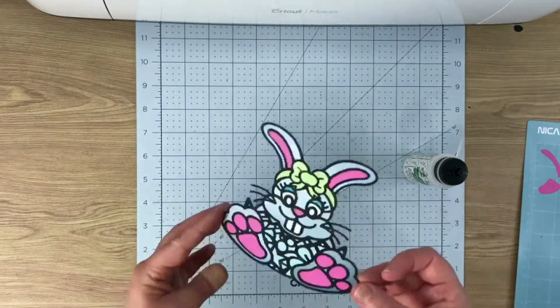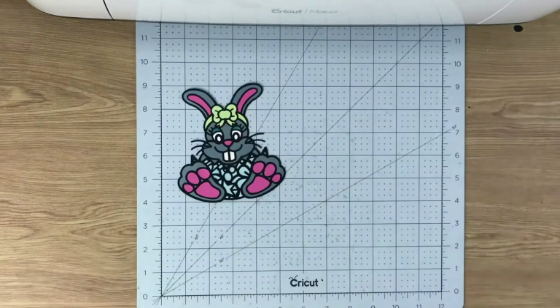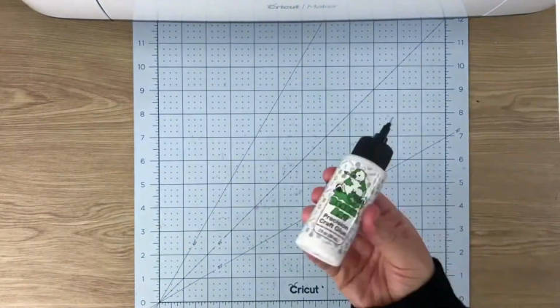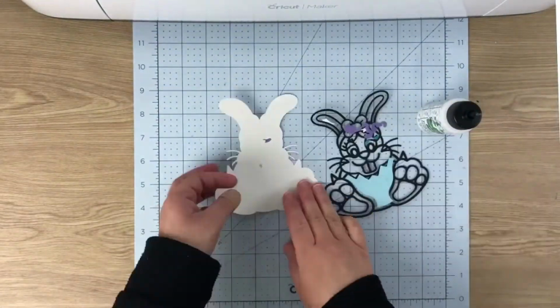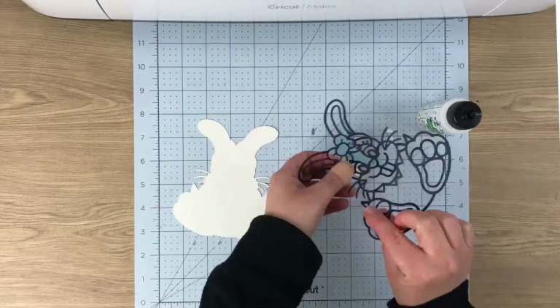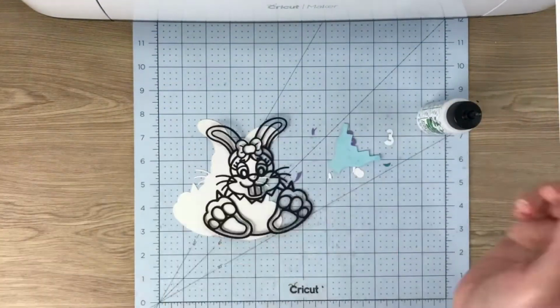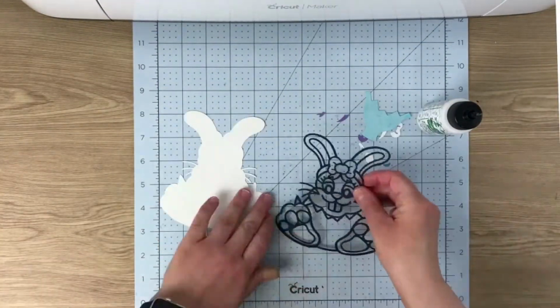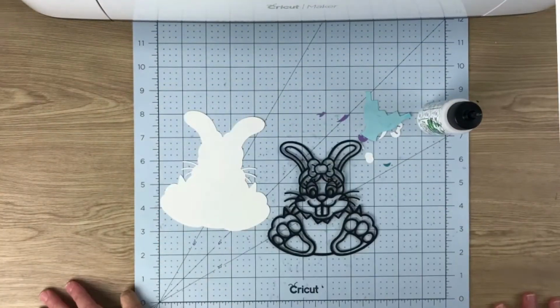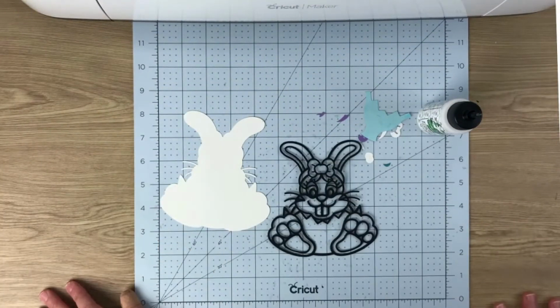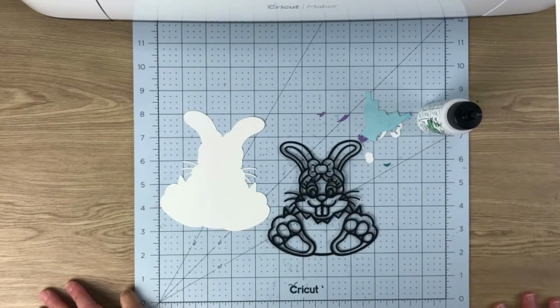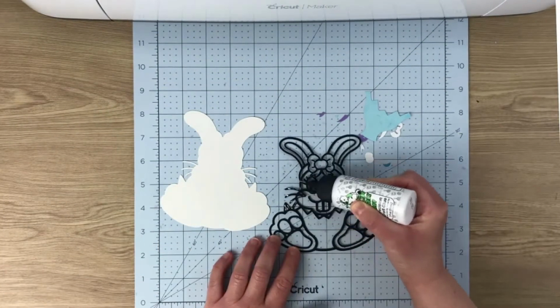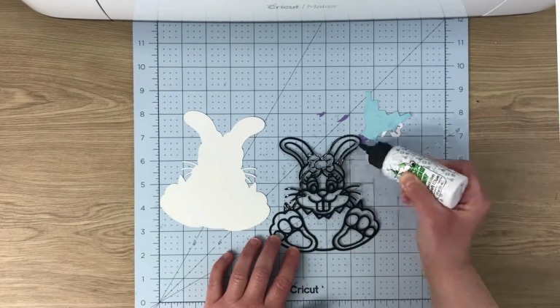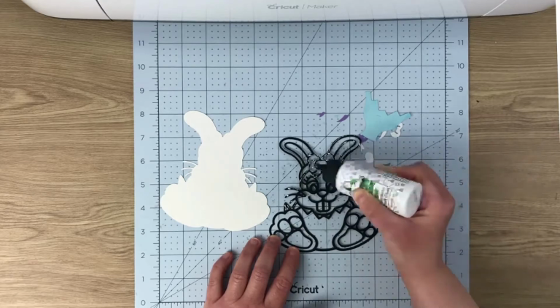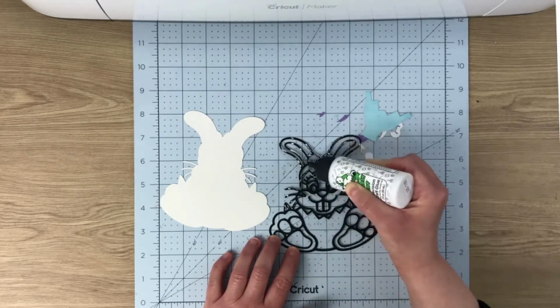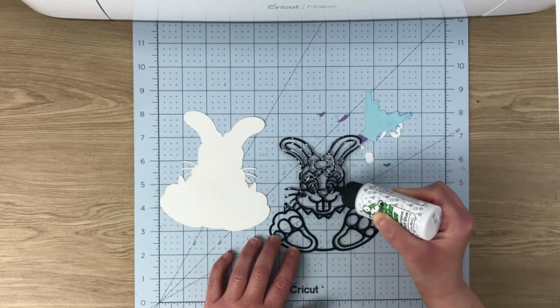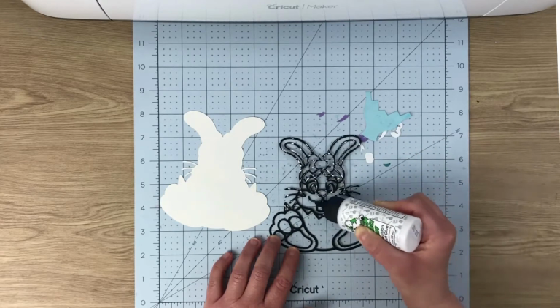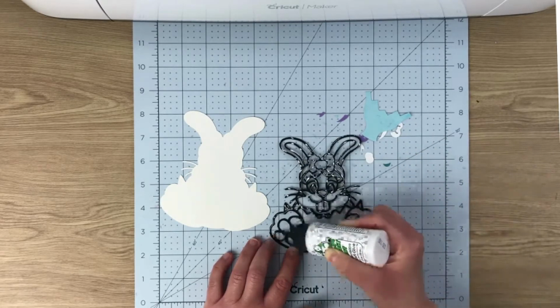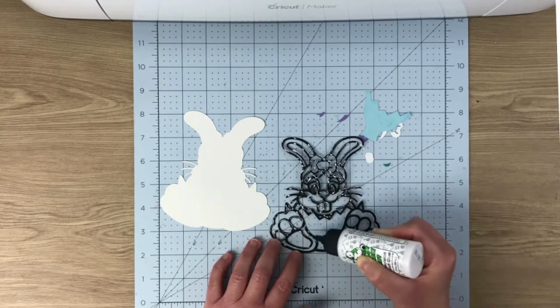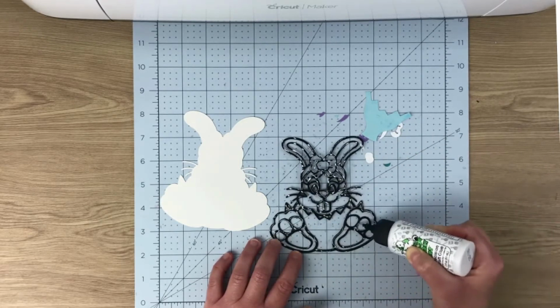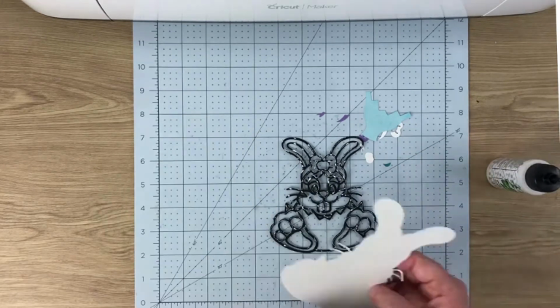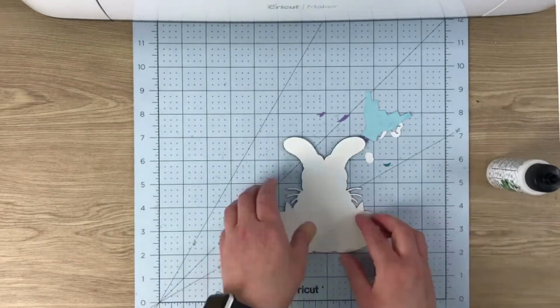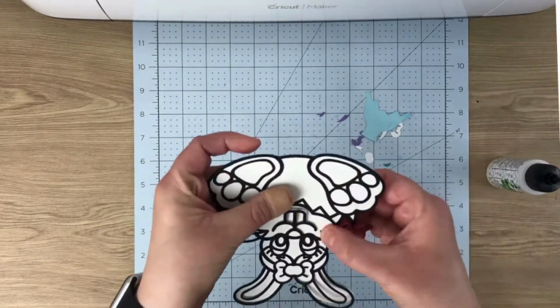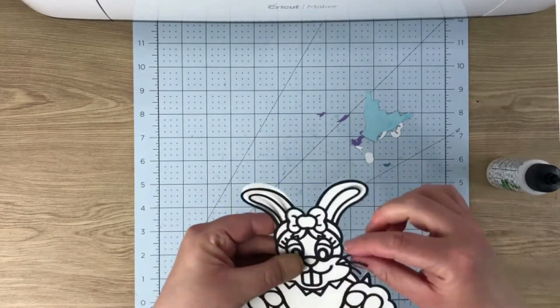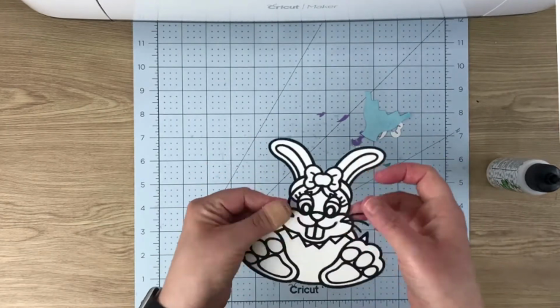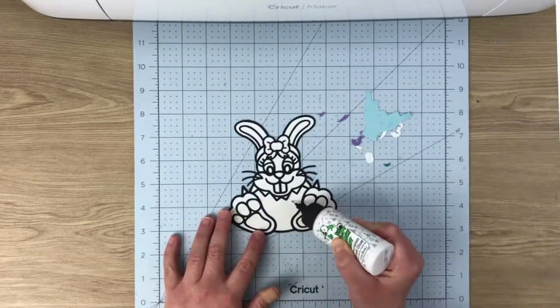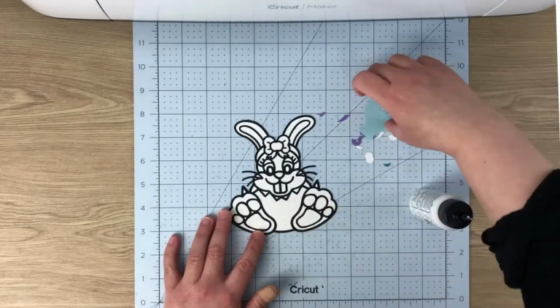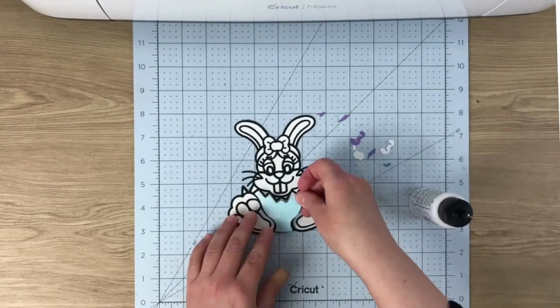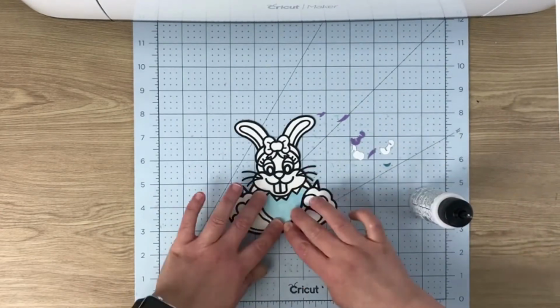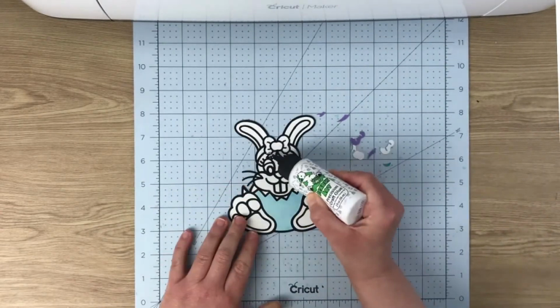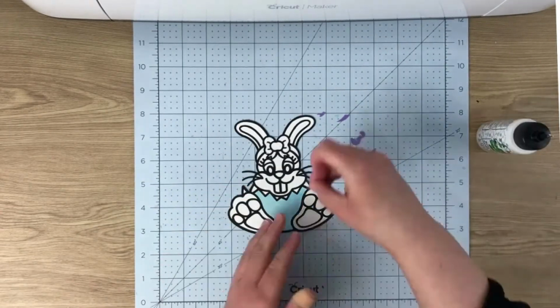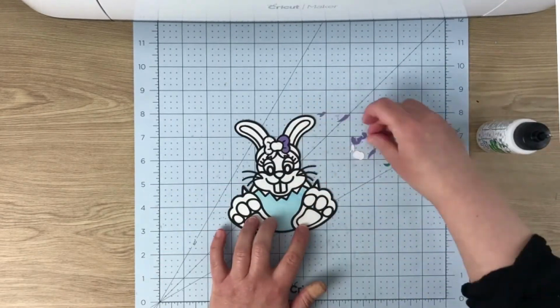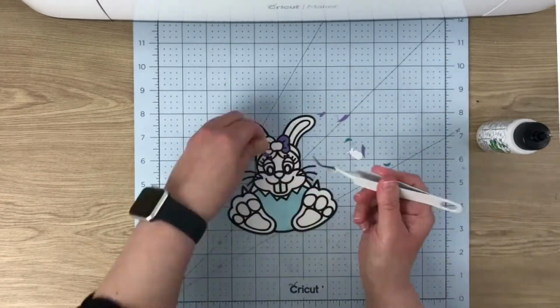Then we move on to the next one, which is again just sticking it all down with some glue. I don't think there are as many pieces to this one because I chose to do the background, the top layer, and then just infill the little color parts.